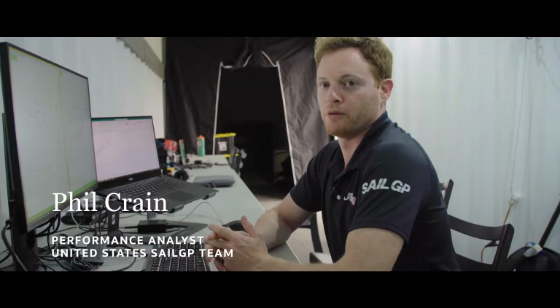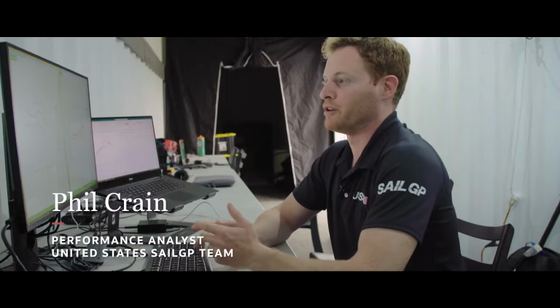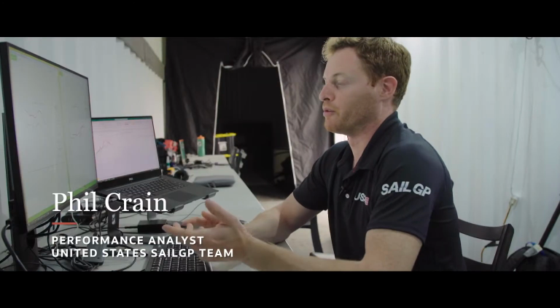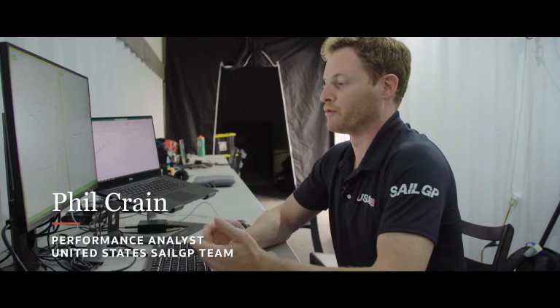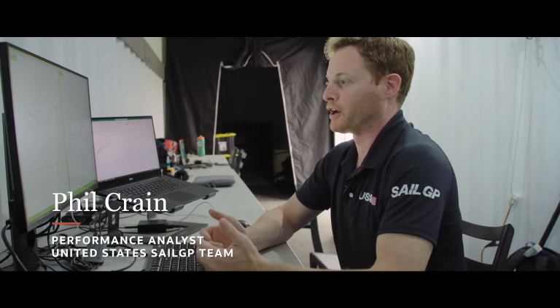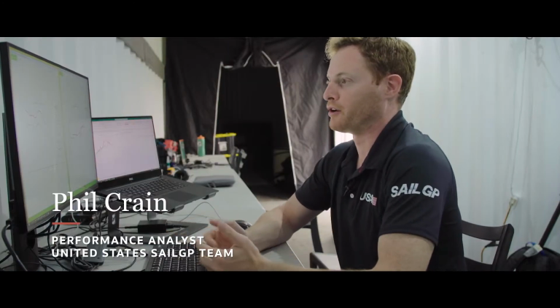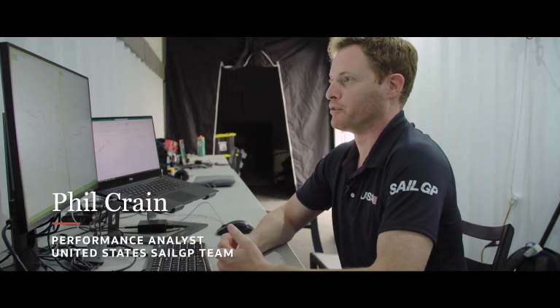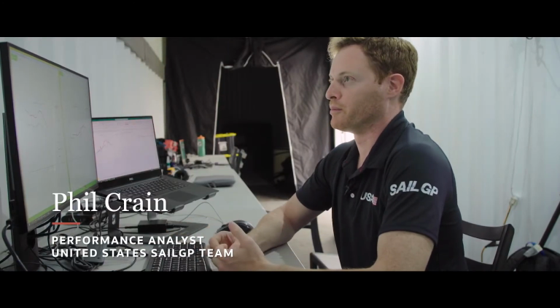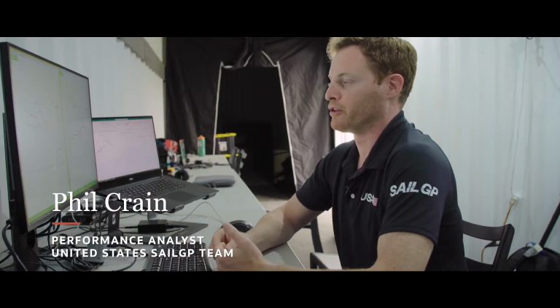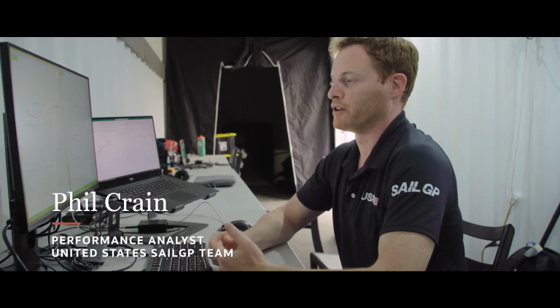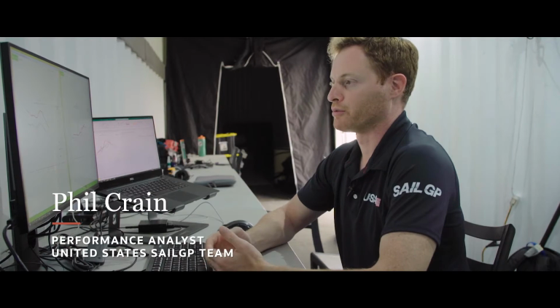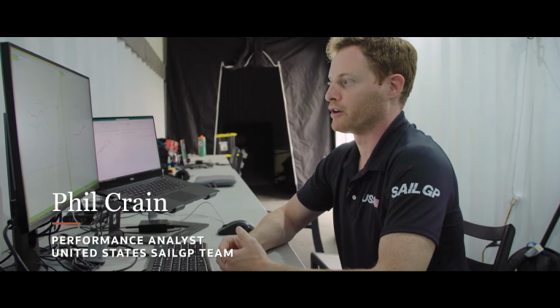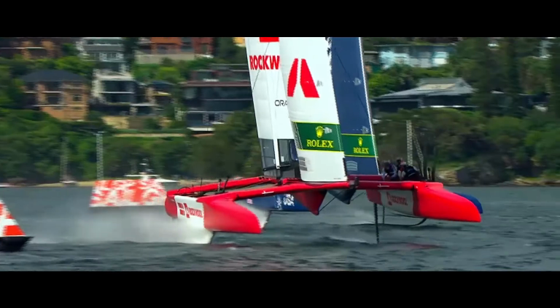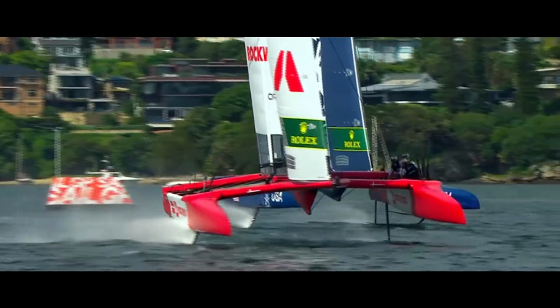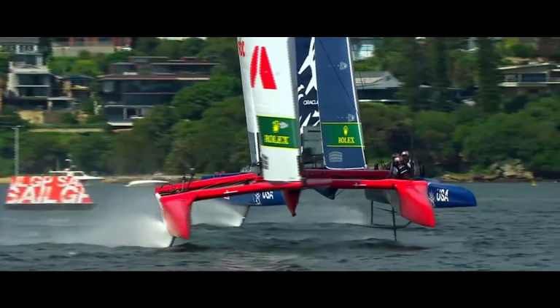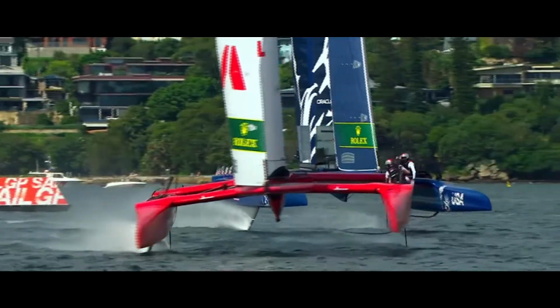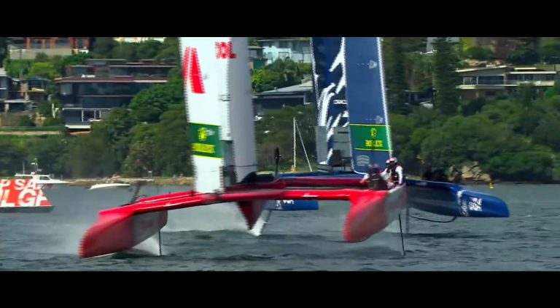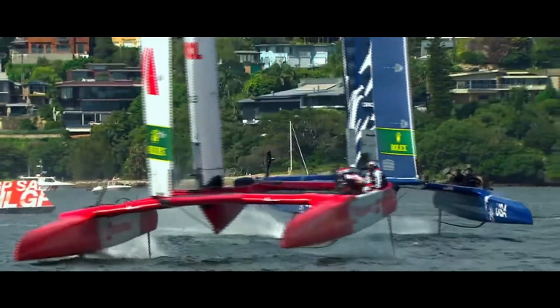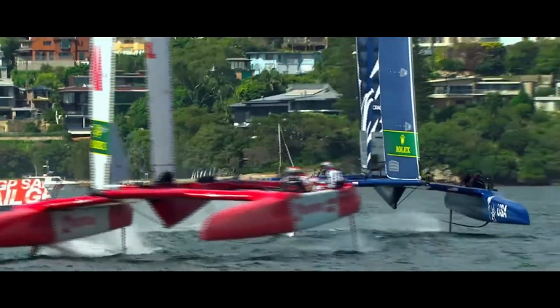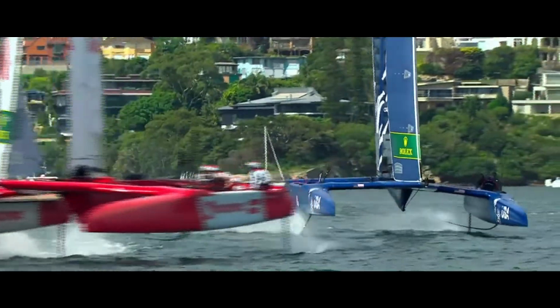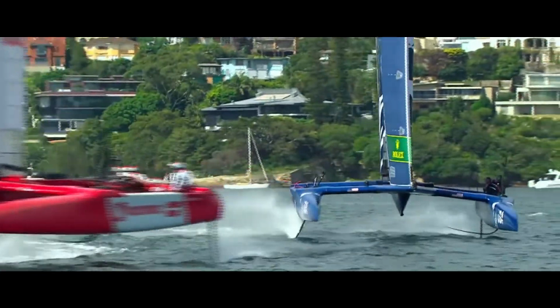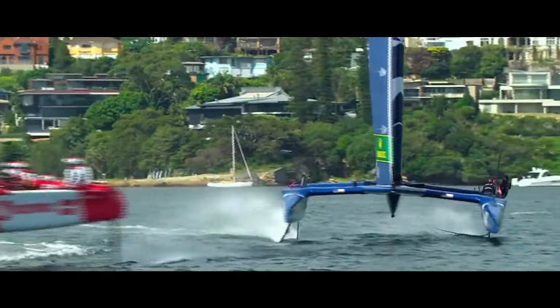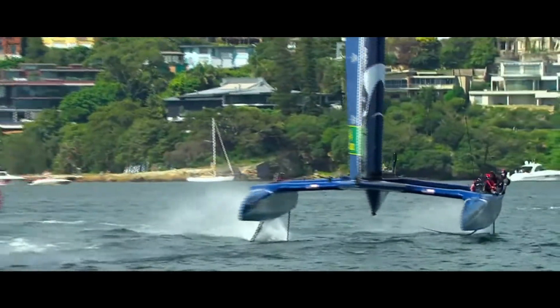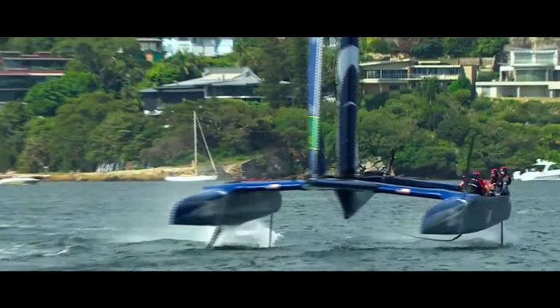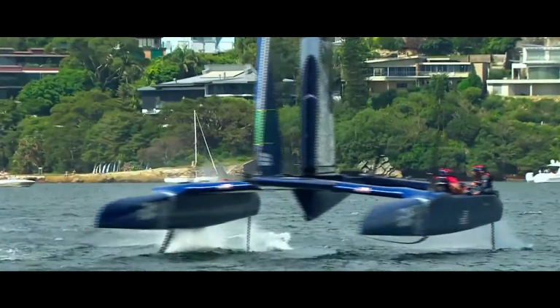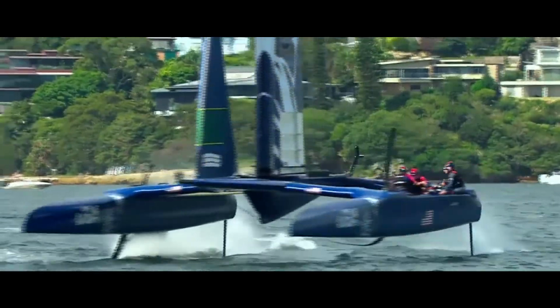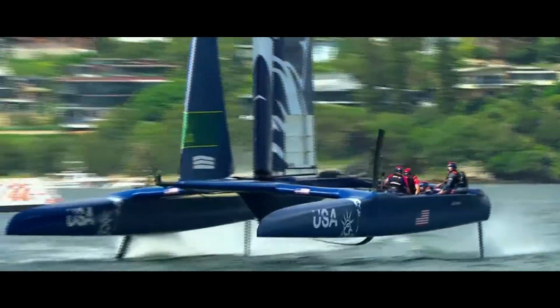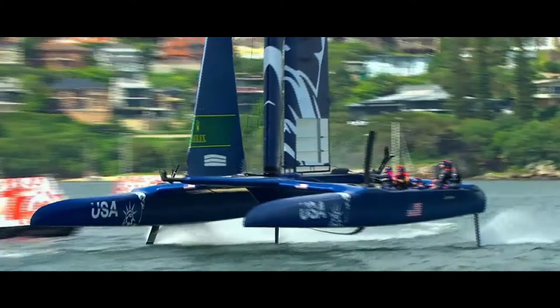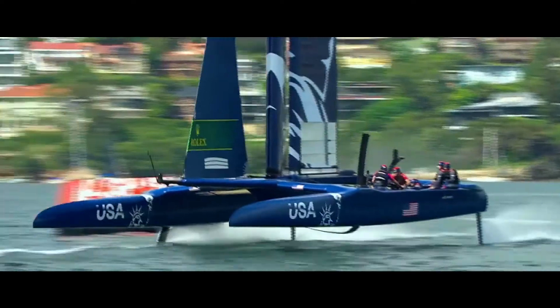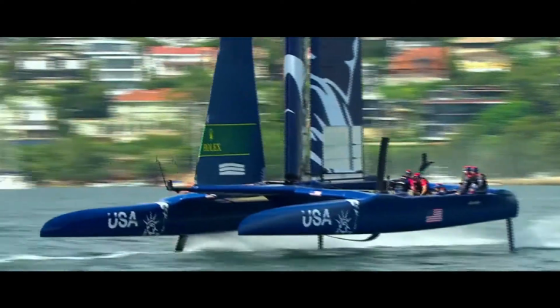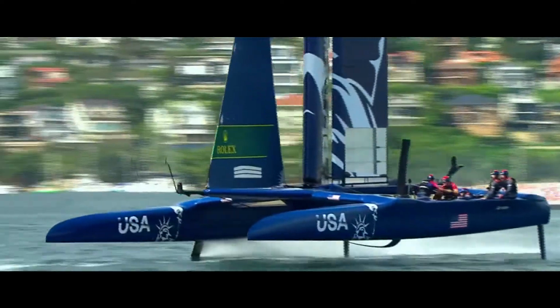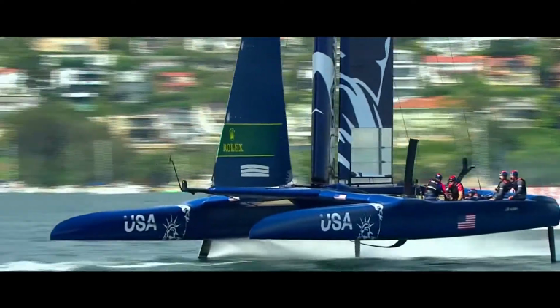All the teams know that flying higher means that you have less drag, but it's also risky. It's helpful to use the data to get an idea of where we are relative to the rest of the teams.